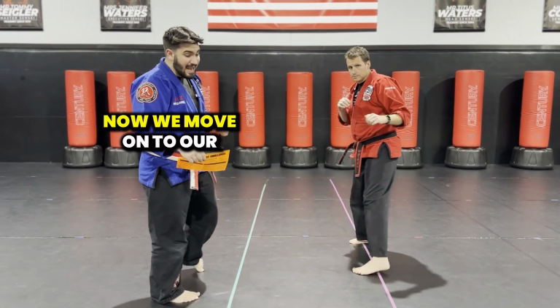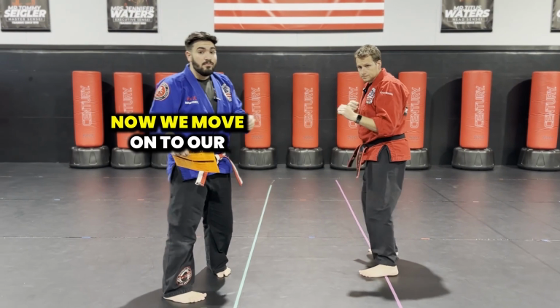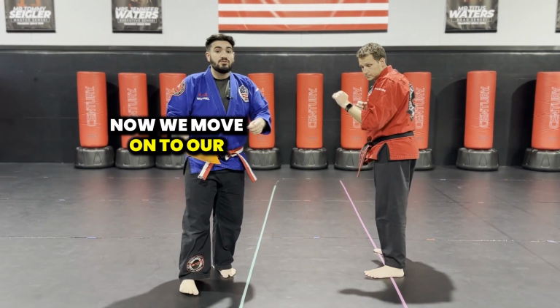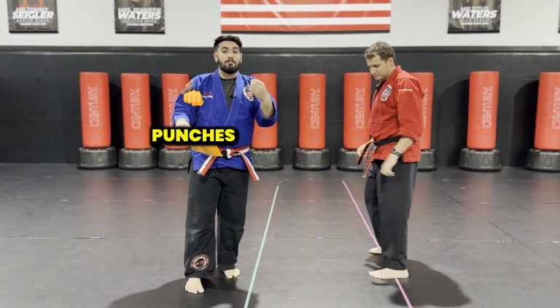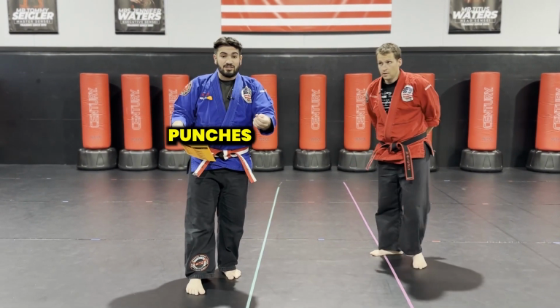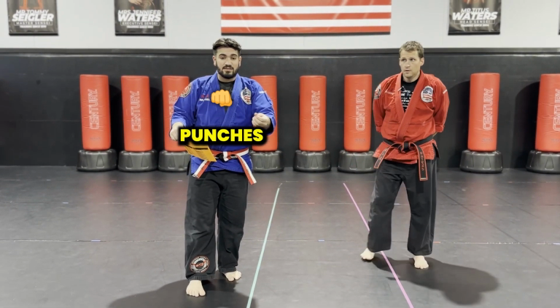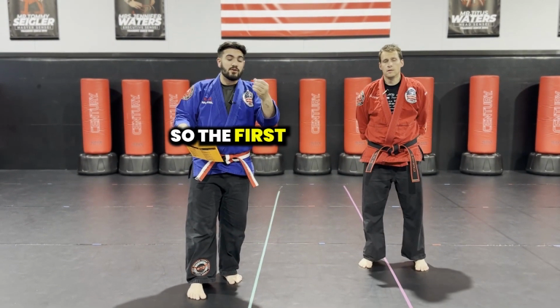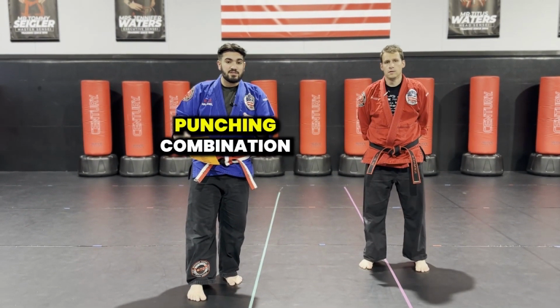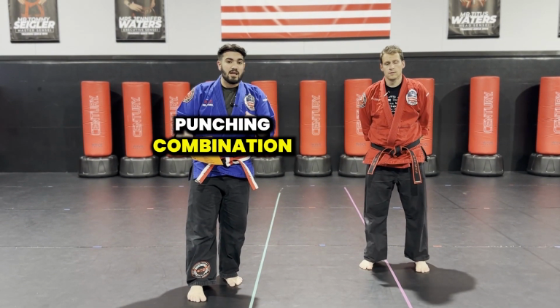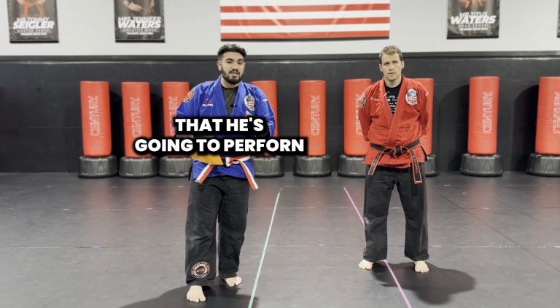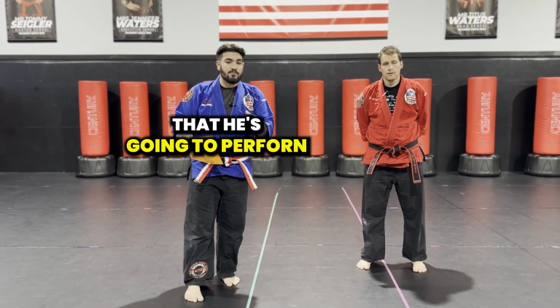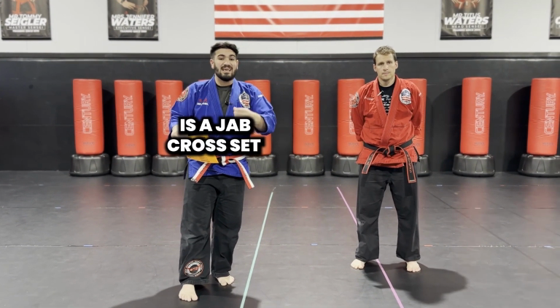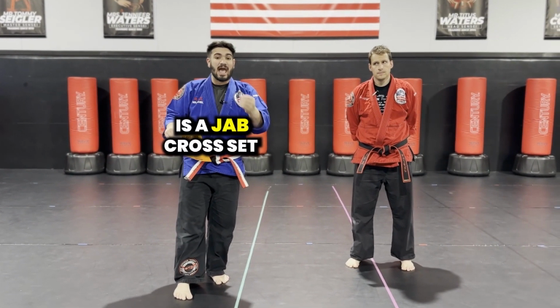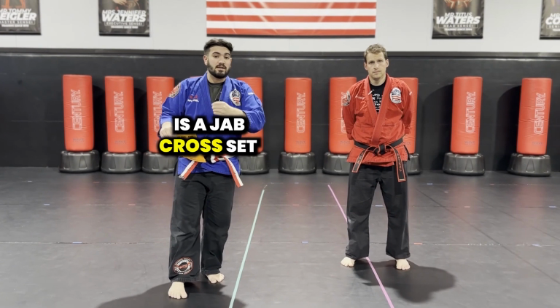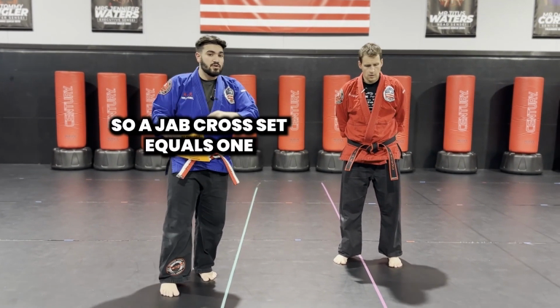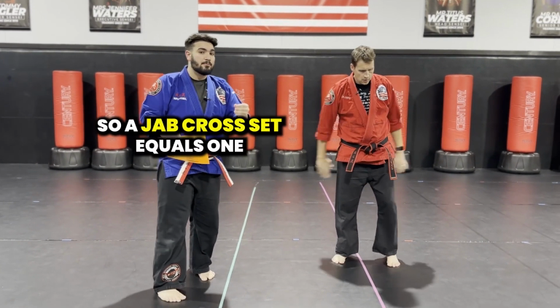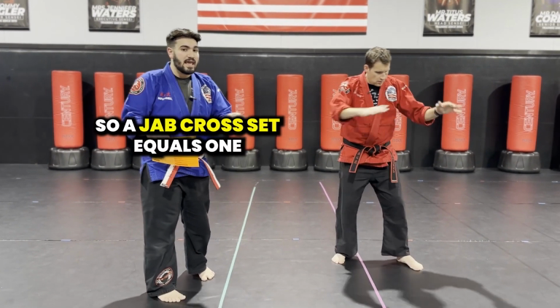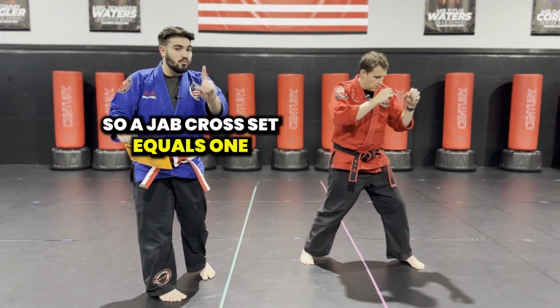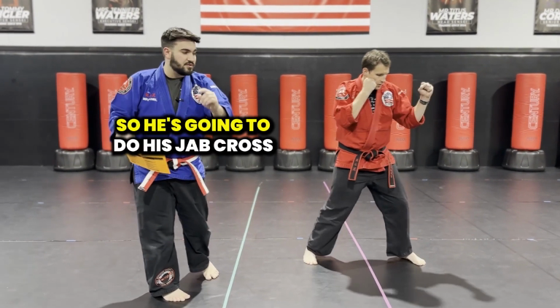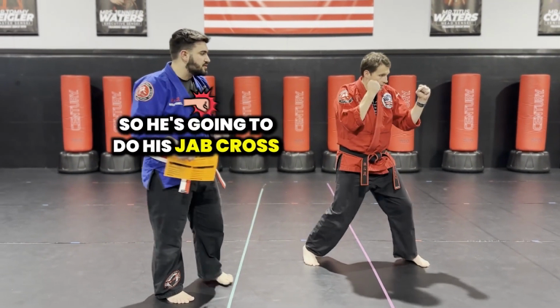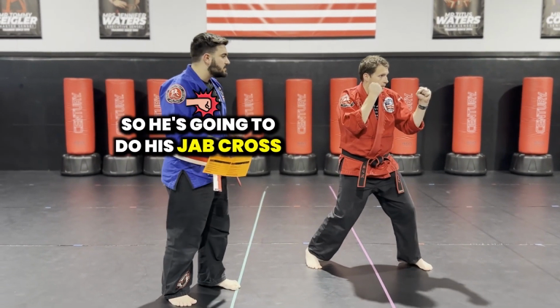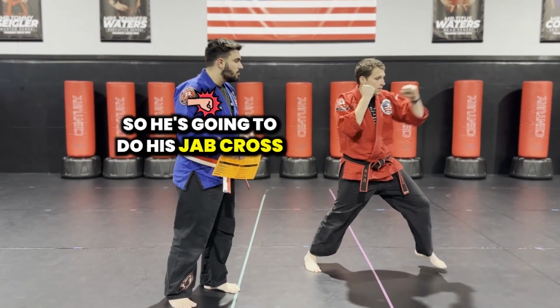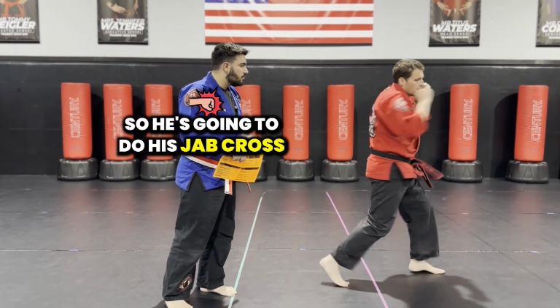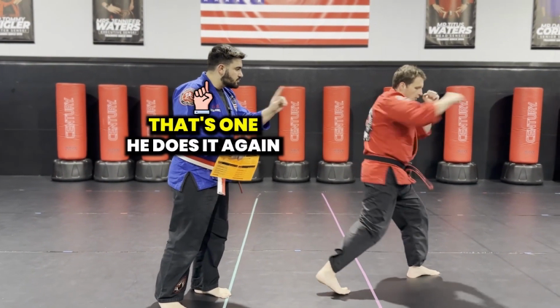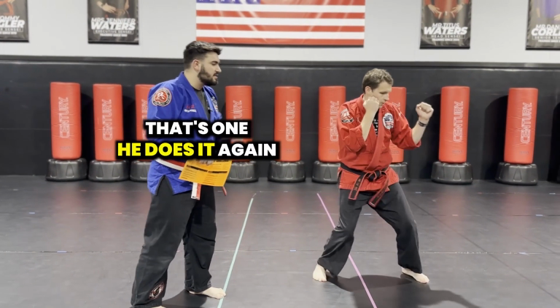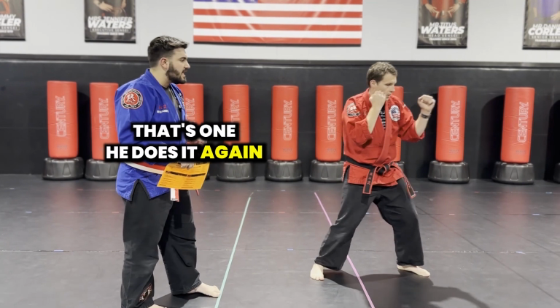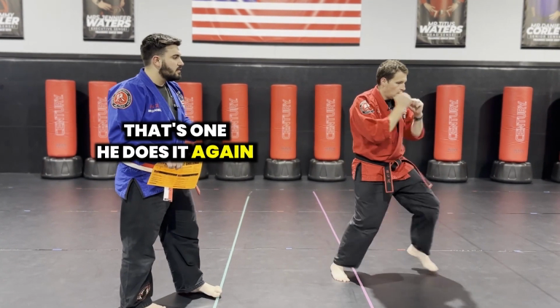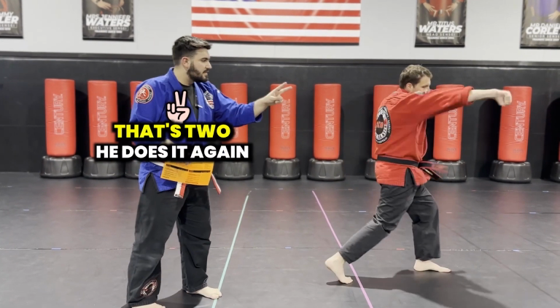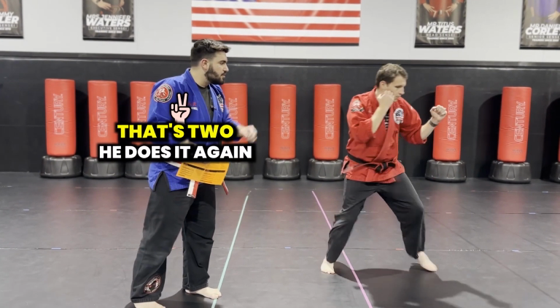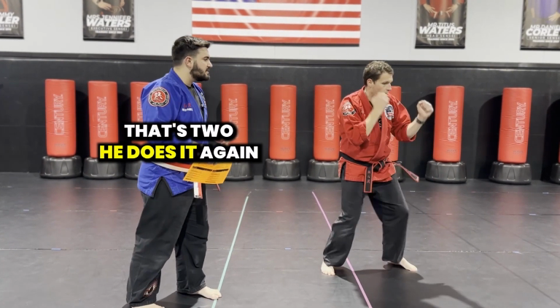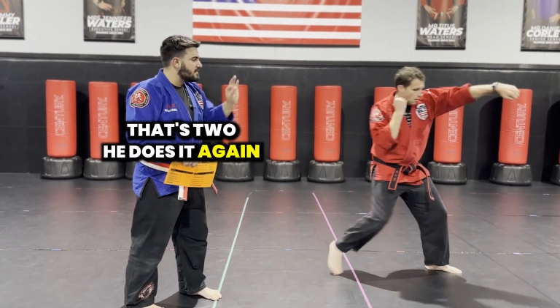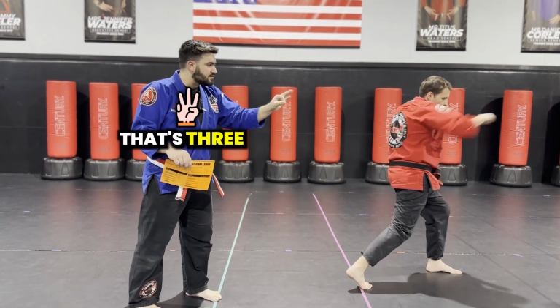Now we move on to our punches. The first punching combination he's going to perform is a jab cross set. A jab cross set equals one. So he's going to do his jab cross — that's one, he does it again — that's two, he does it again — that's three.